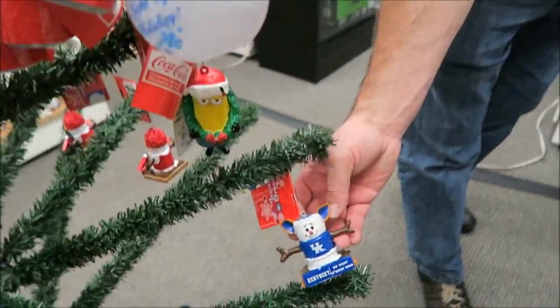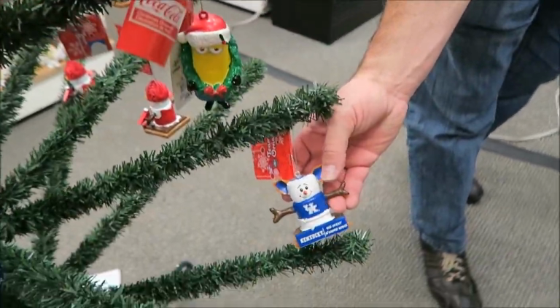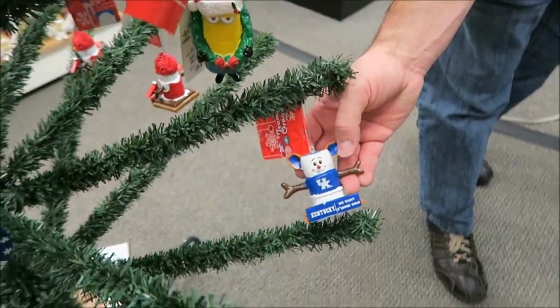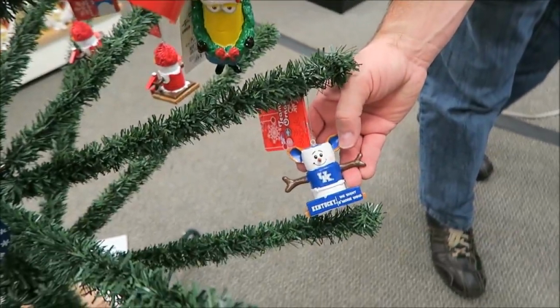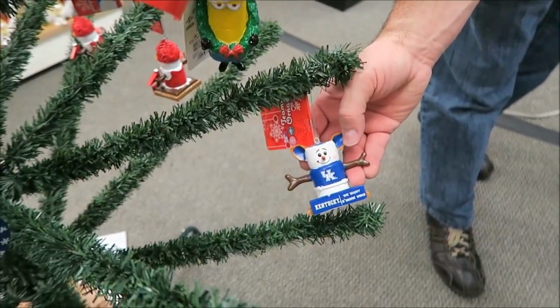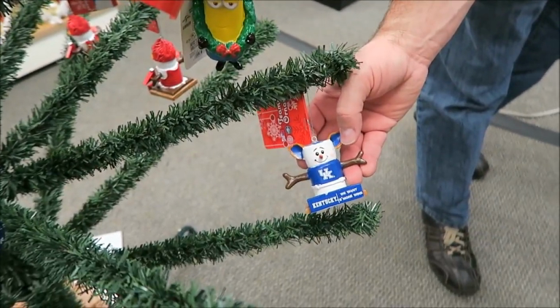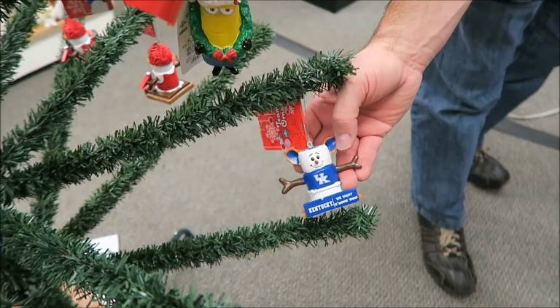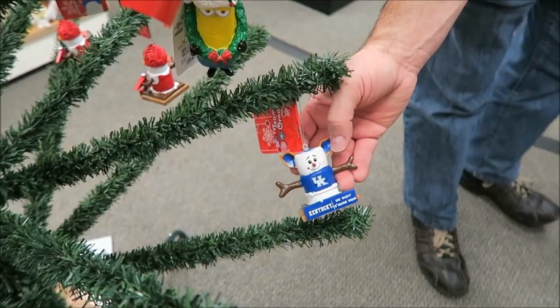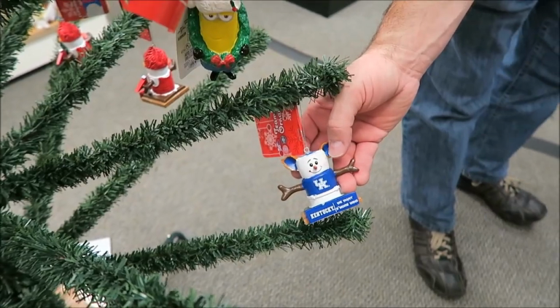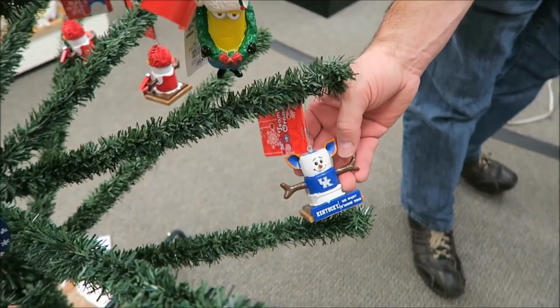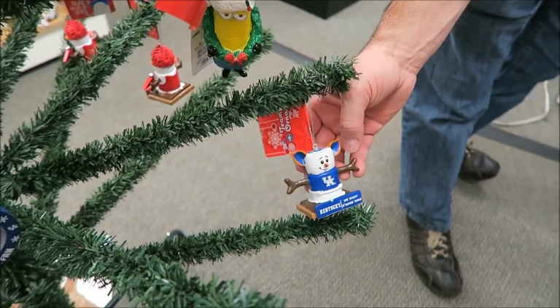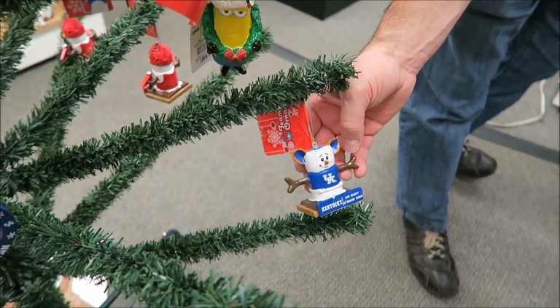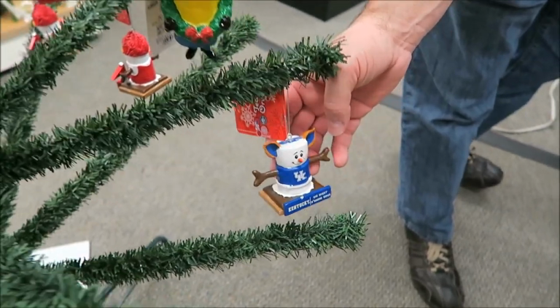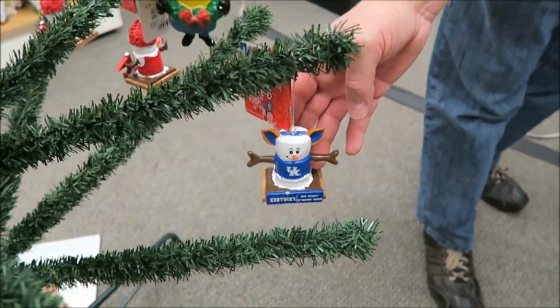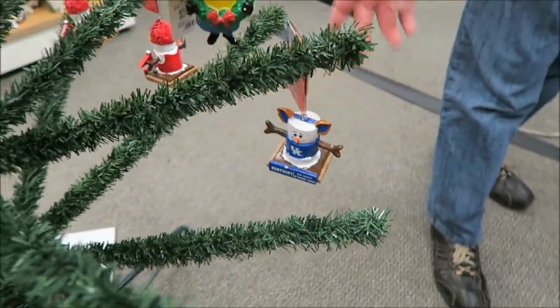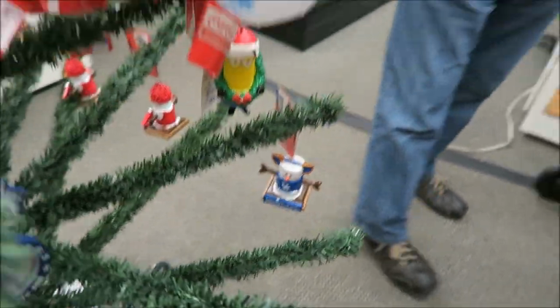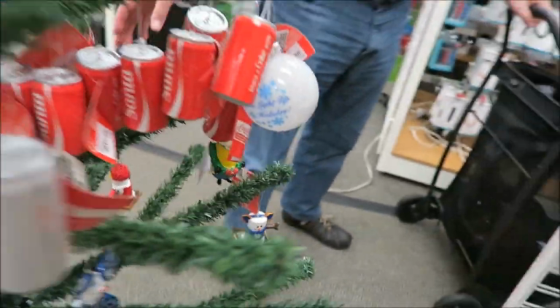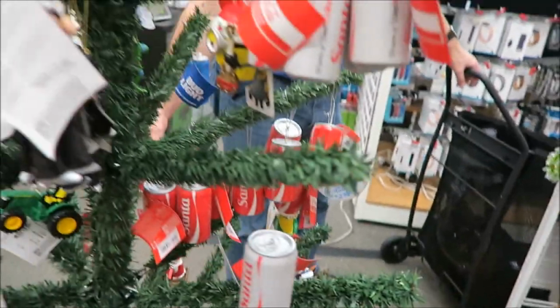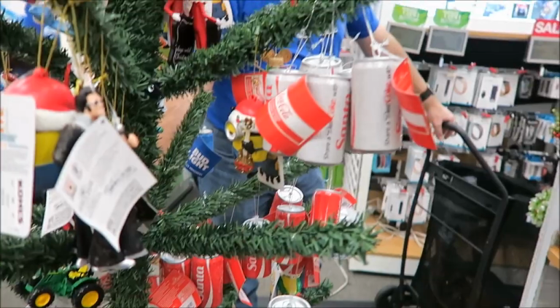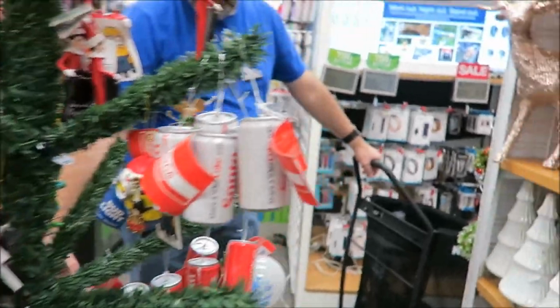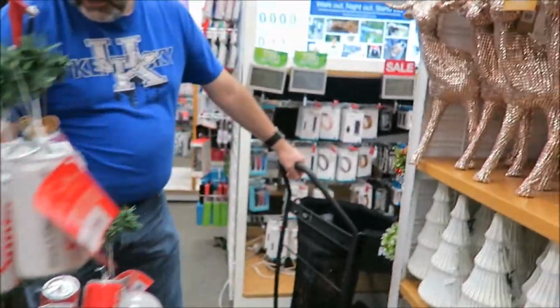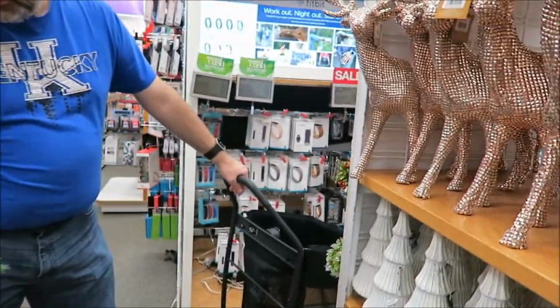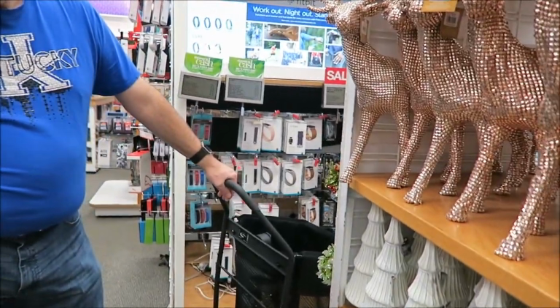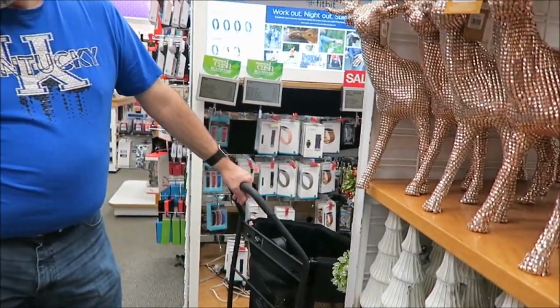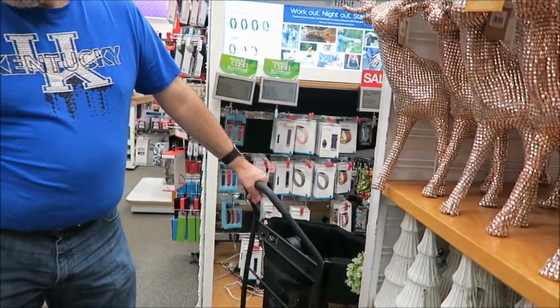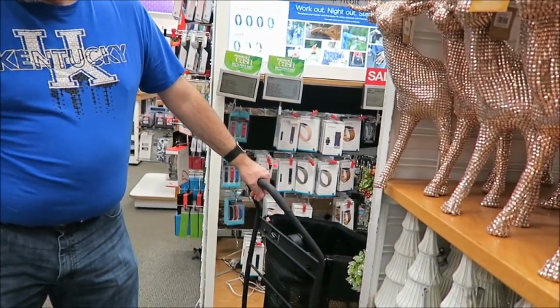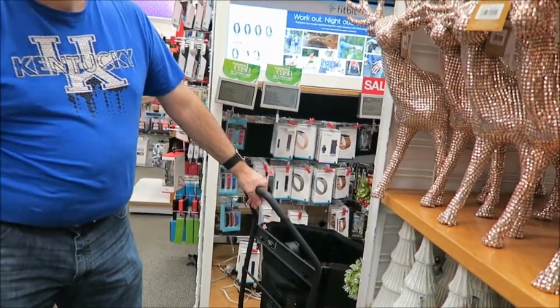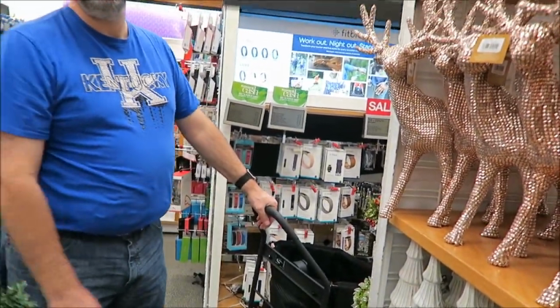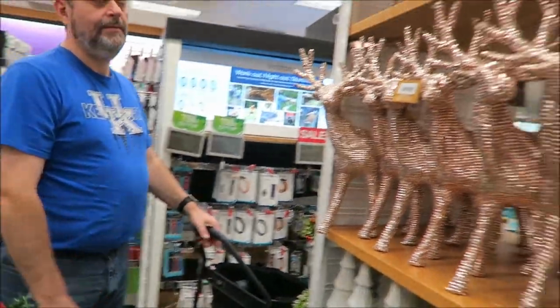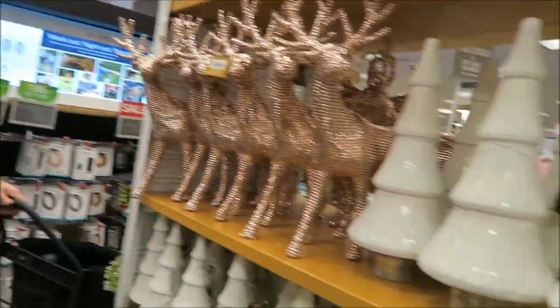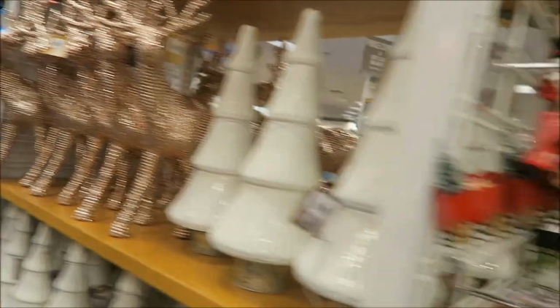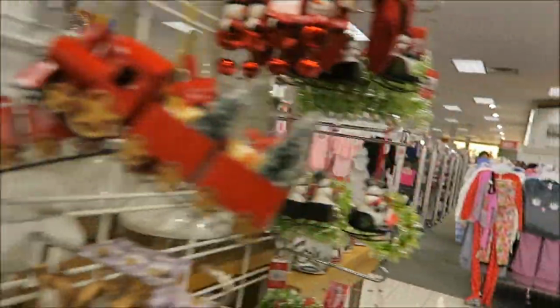That's adorable. We want smaller ones. That's cute, I like that. They actually have a Kohl's village — yeah, they actually have a Kohl's village.